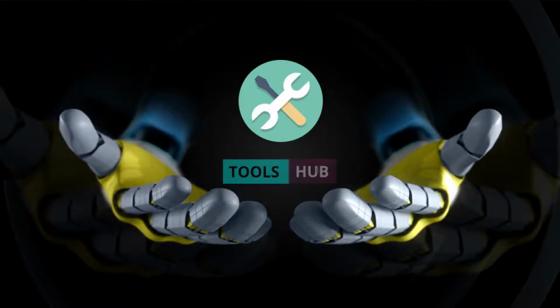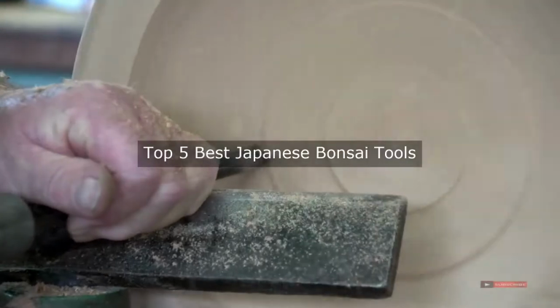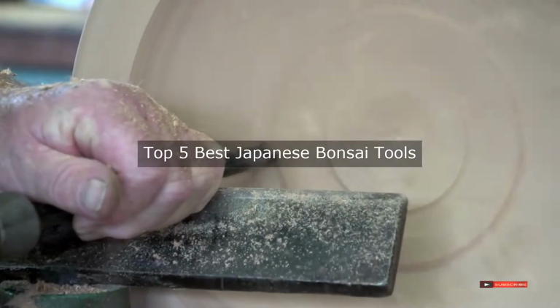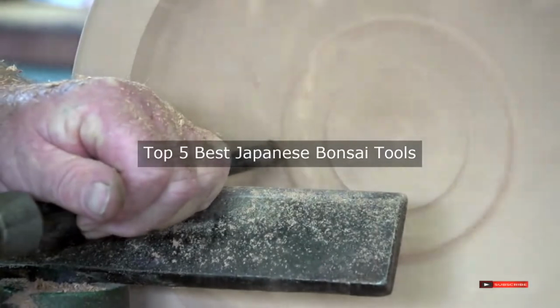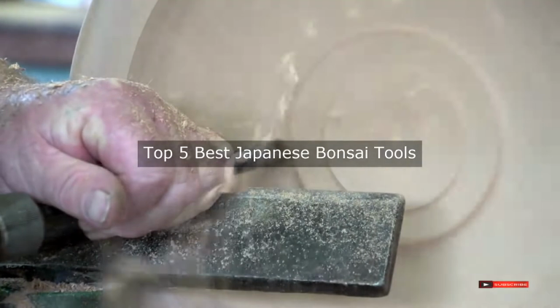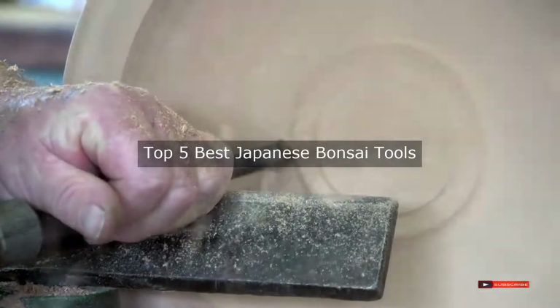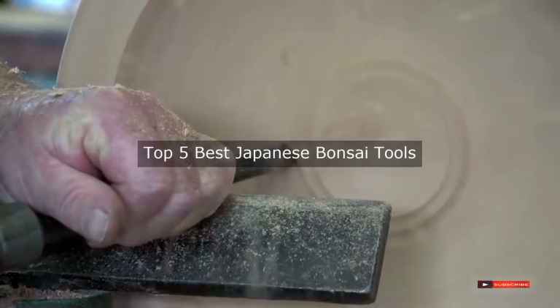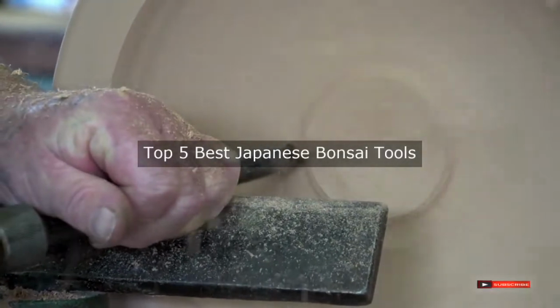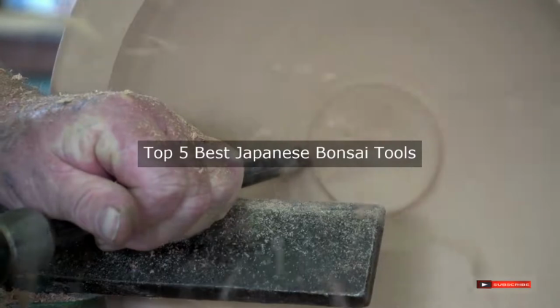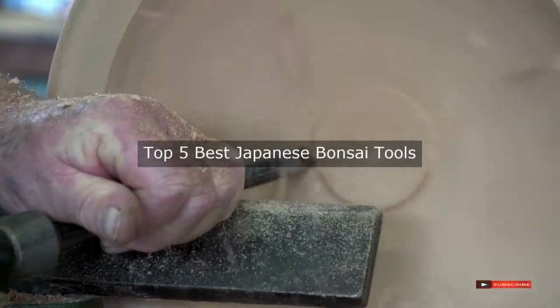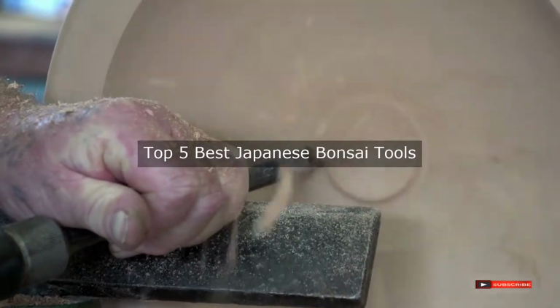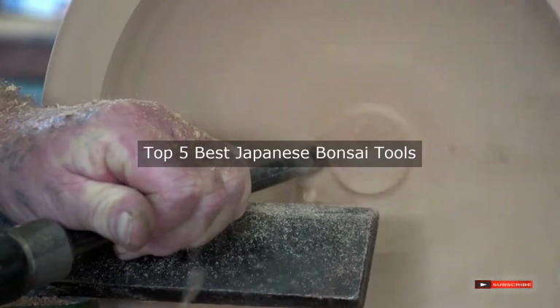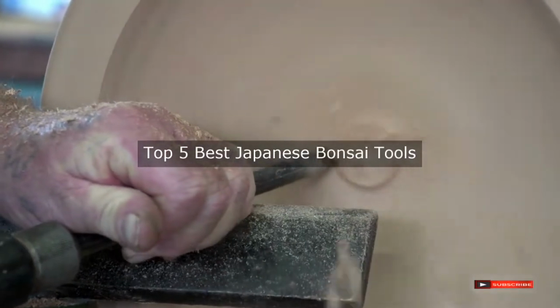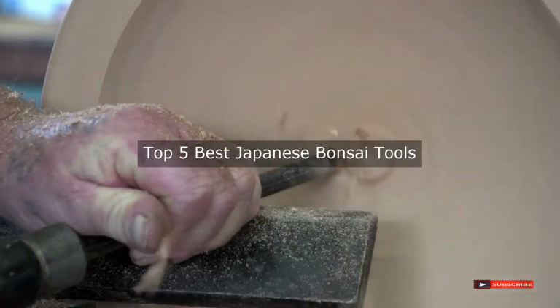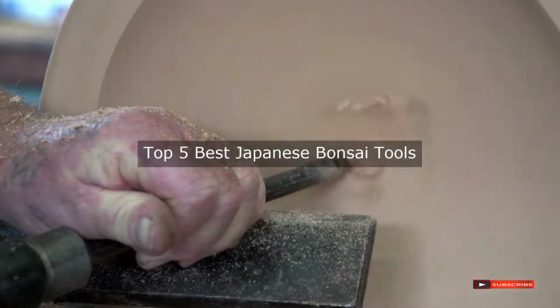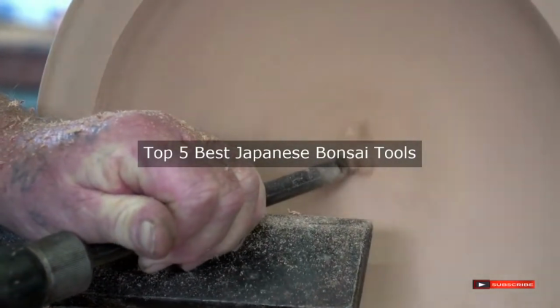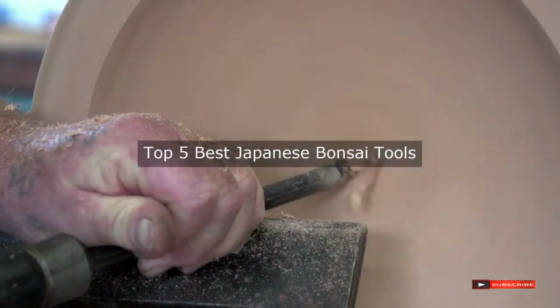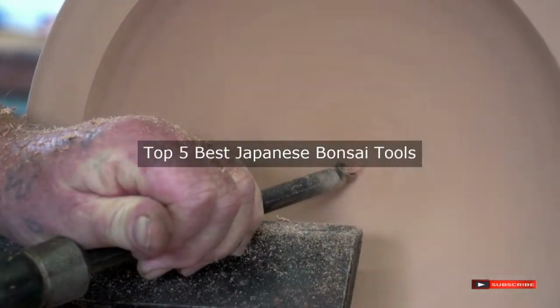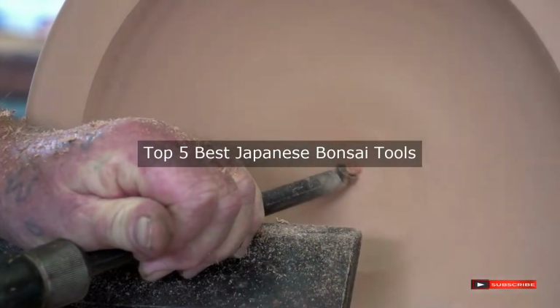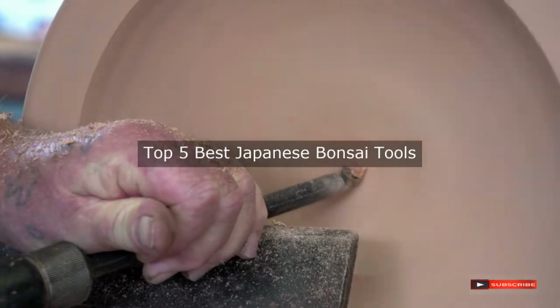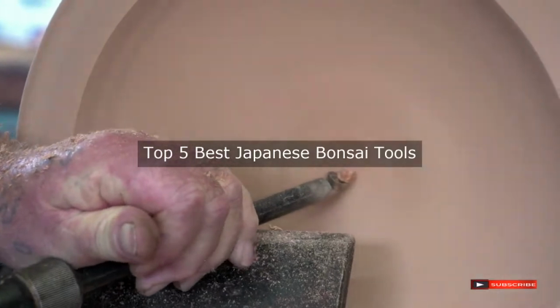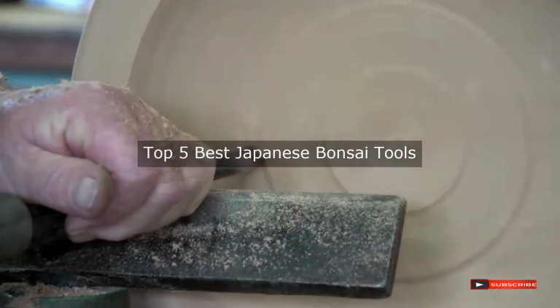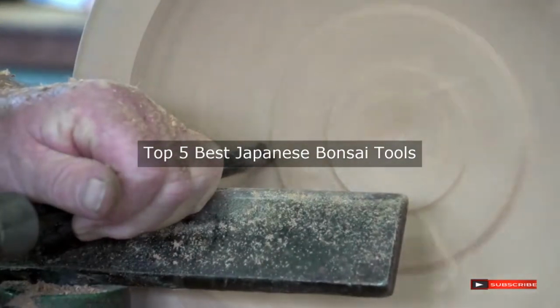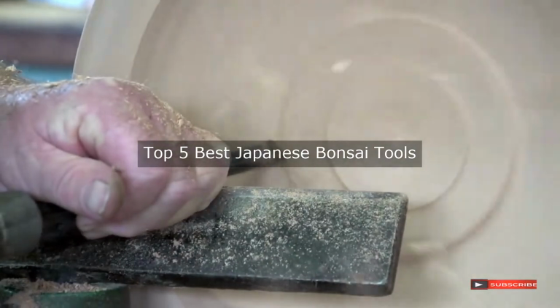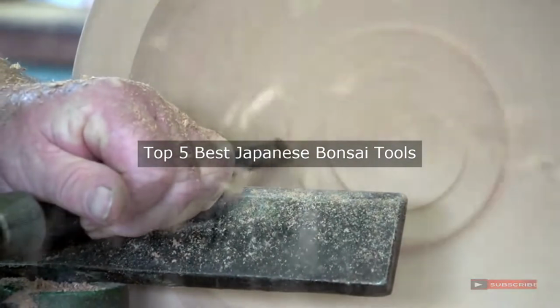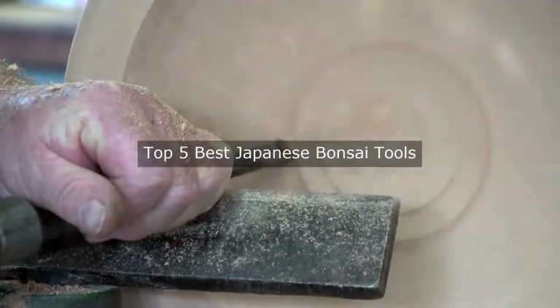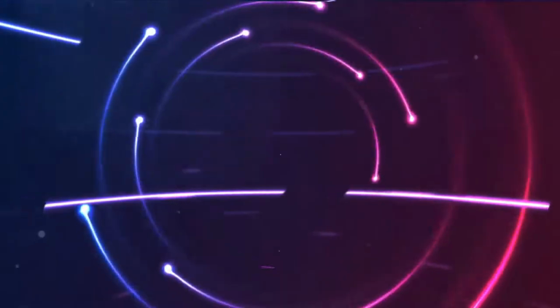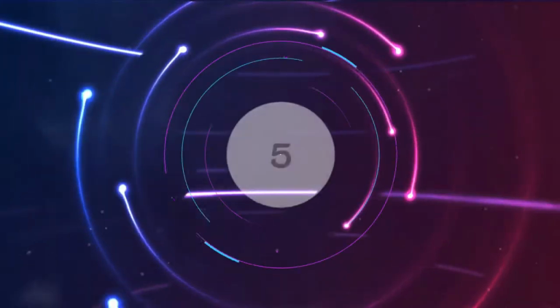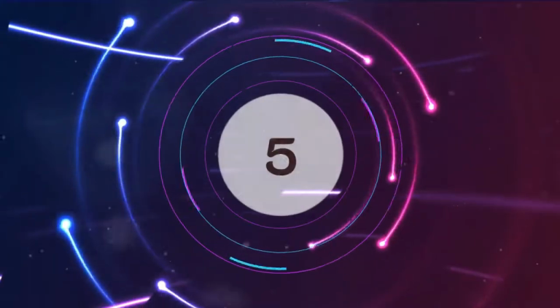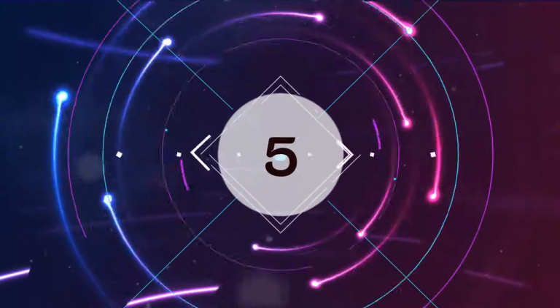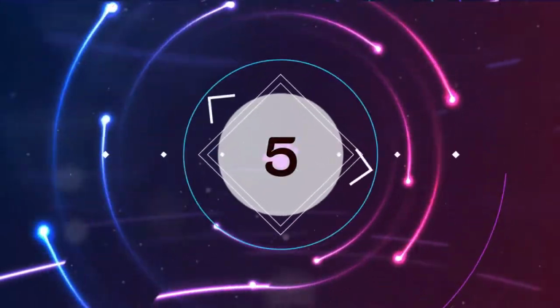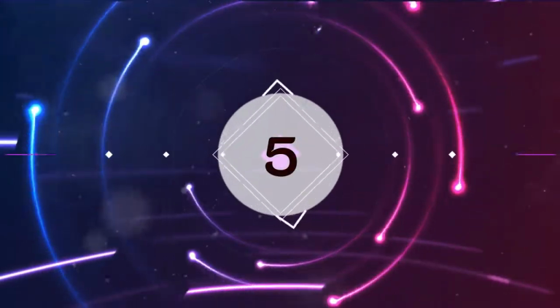Are you looking for the best Japanese bonsai tools? We will review some Japanese bonsai tools based on thousands of user ratings. We hope our top five best Japanese bonsai tools will be good for you.